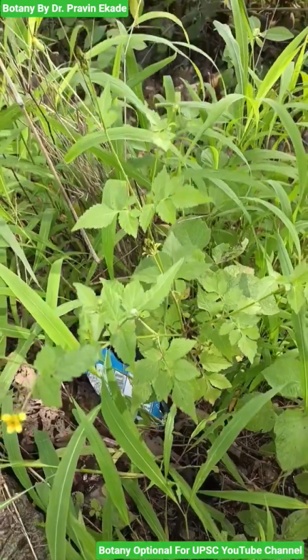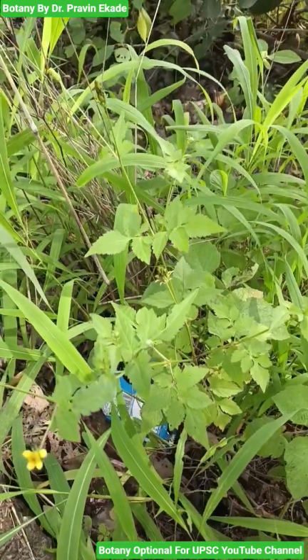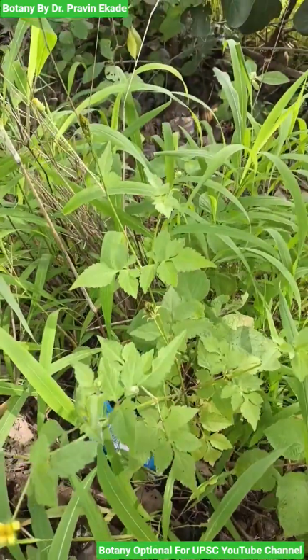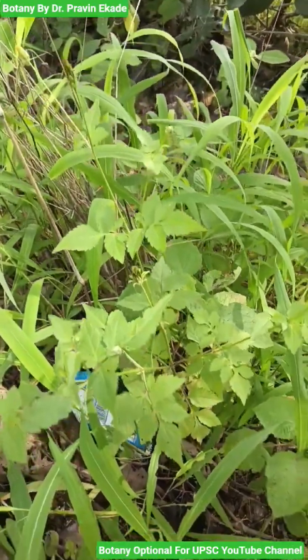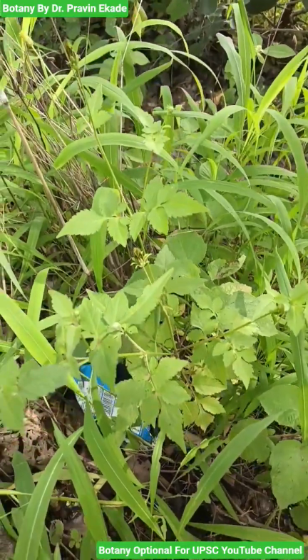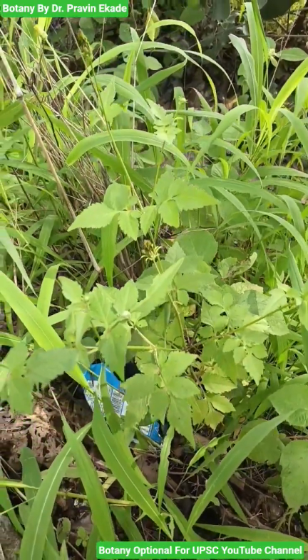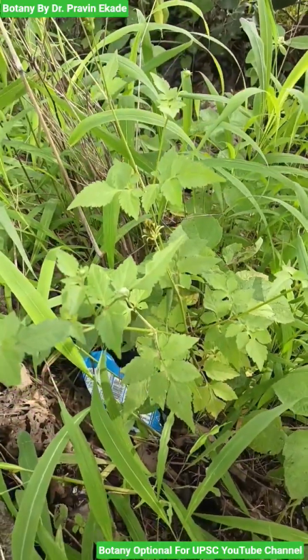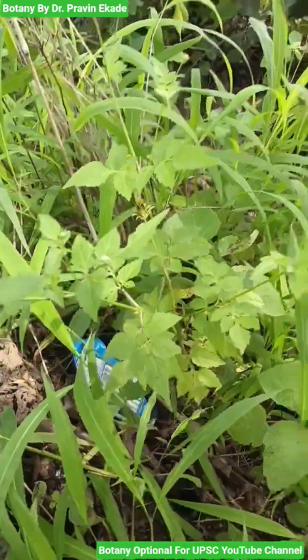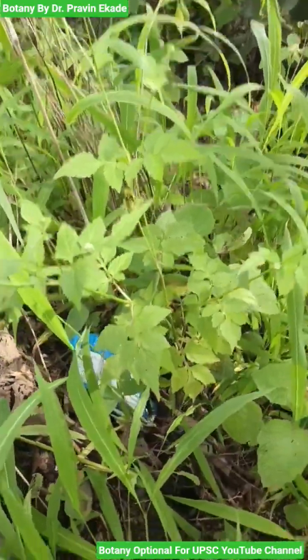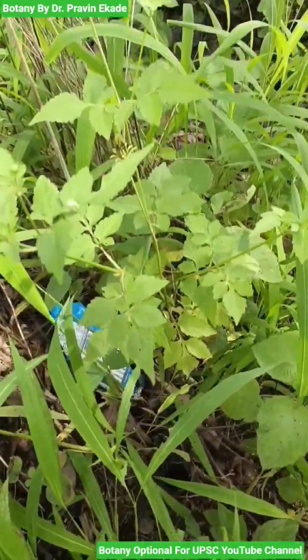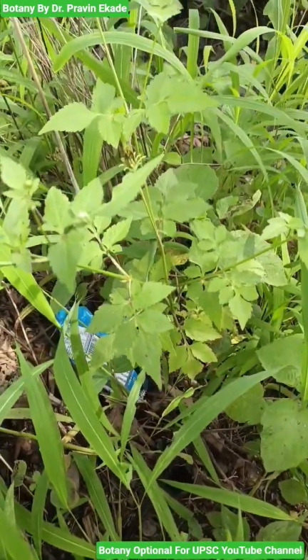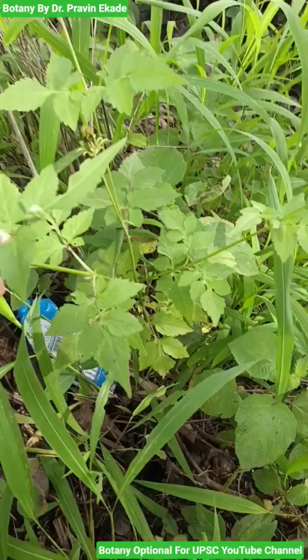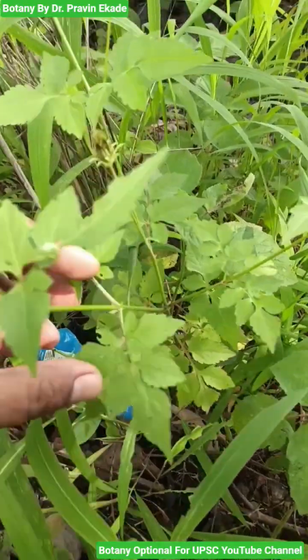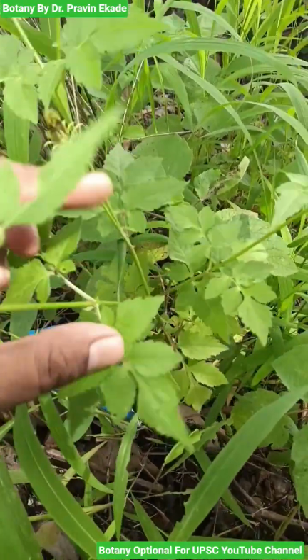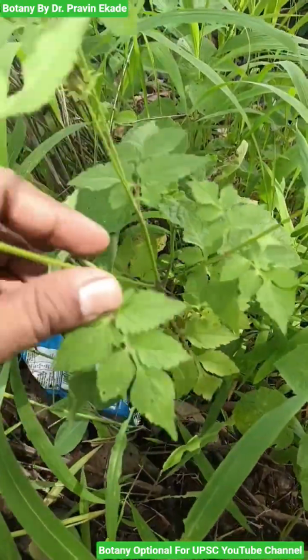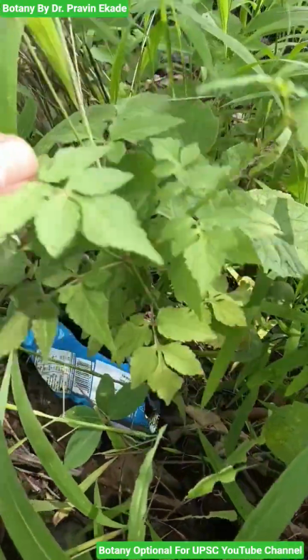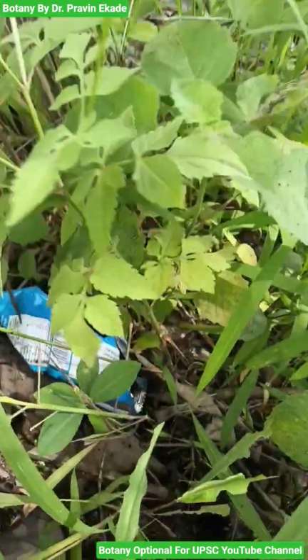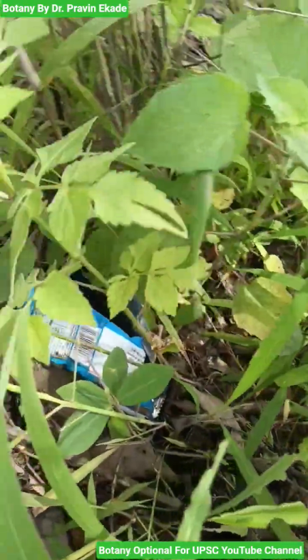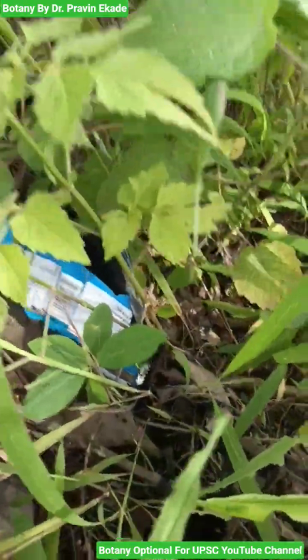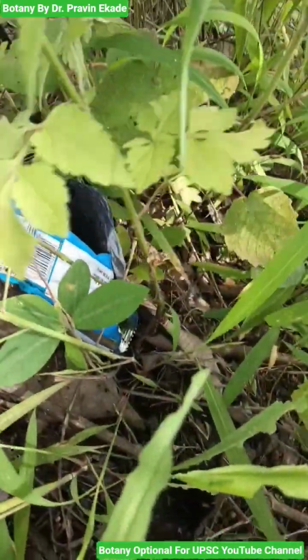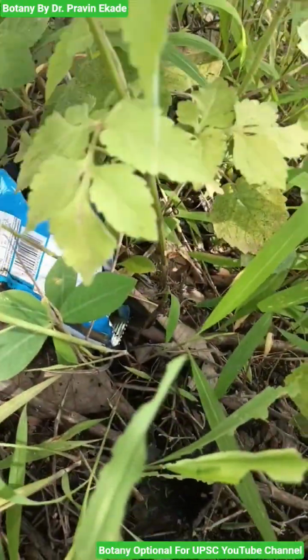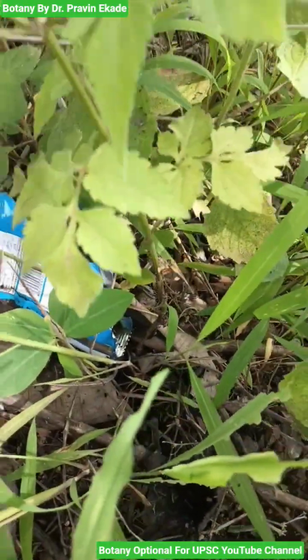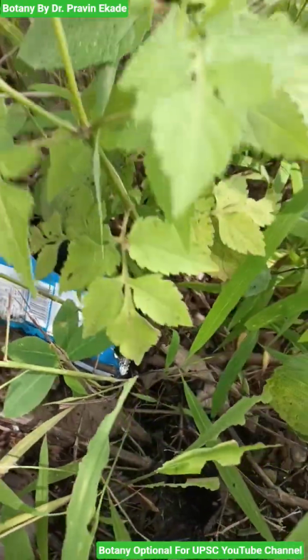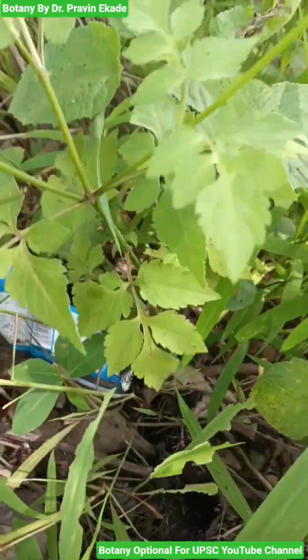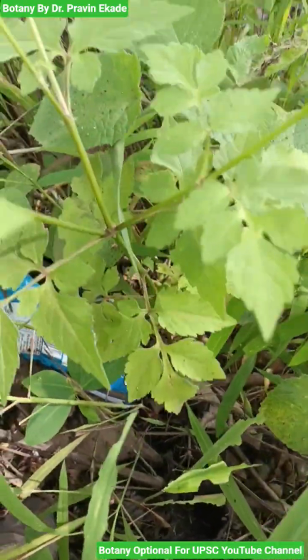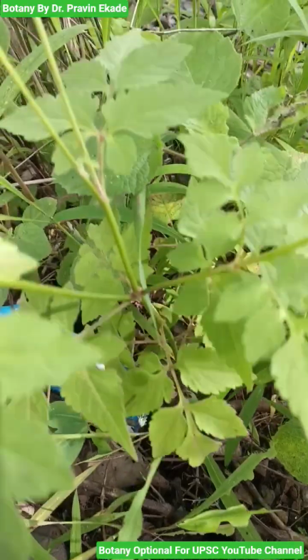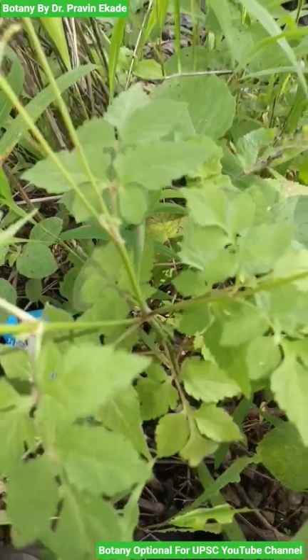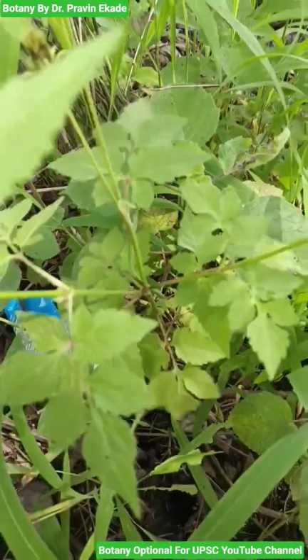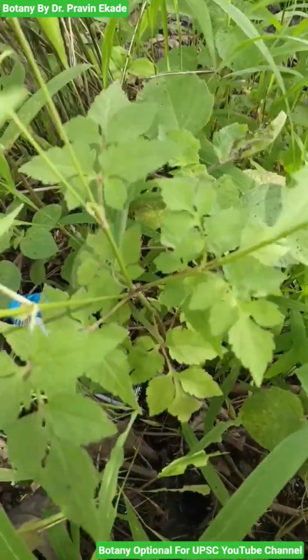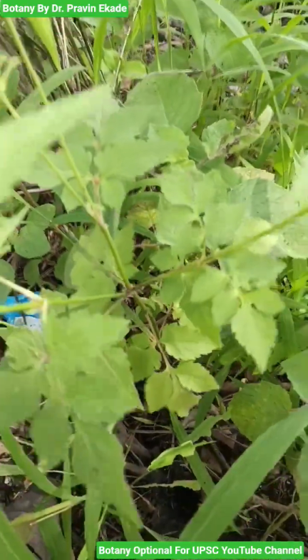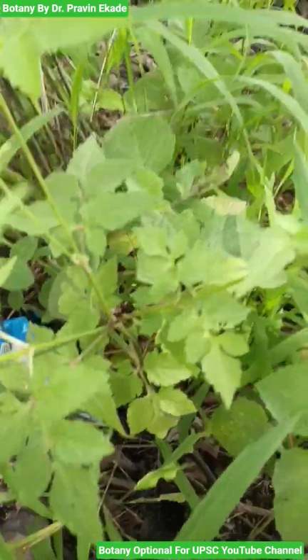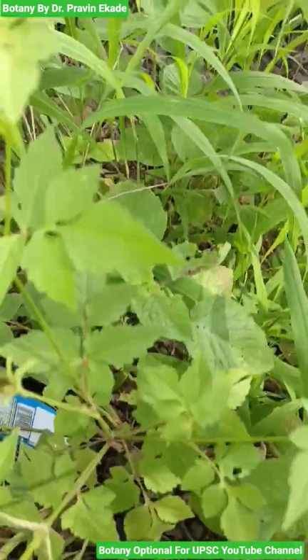Observe this plant species. The name of this plant is Bidens bitternata and it belongs to the Asteraceae plant family. As you can see, it's an annual erect herb and it can grow up to 70 cm in height.